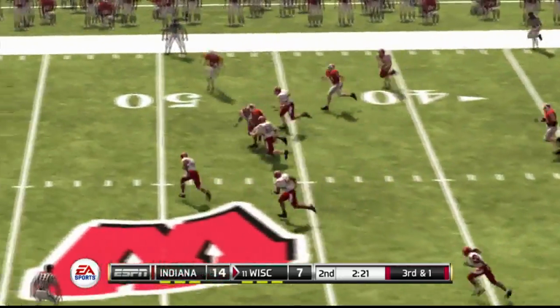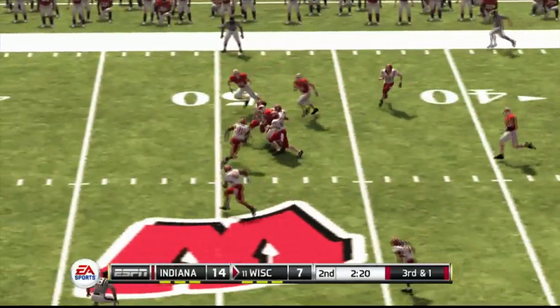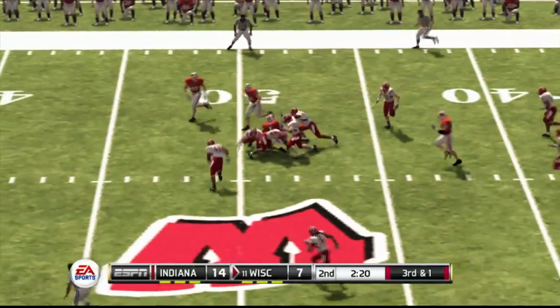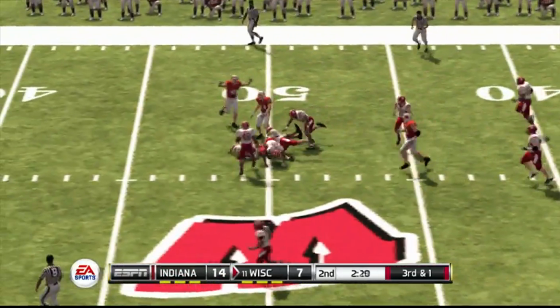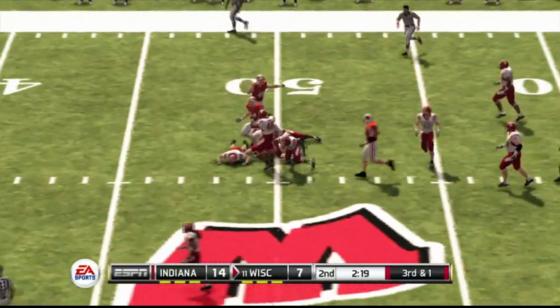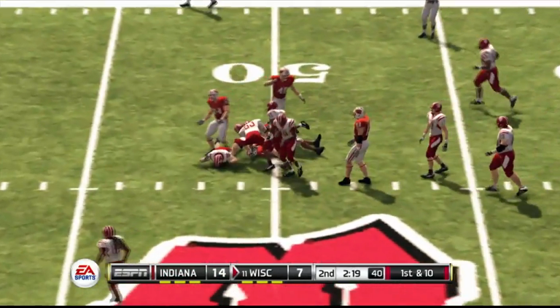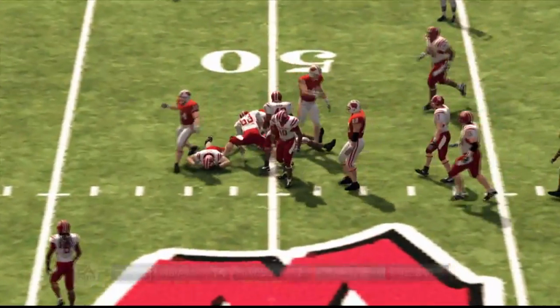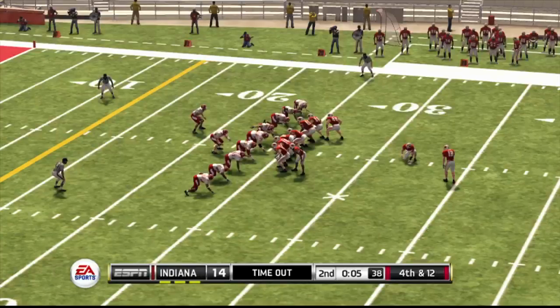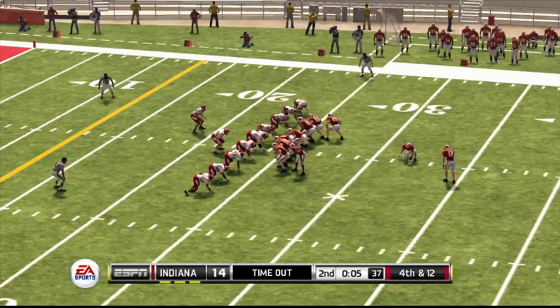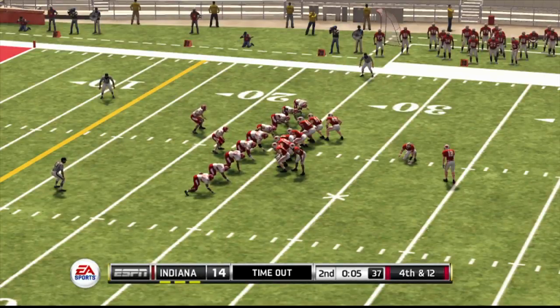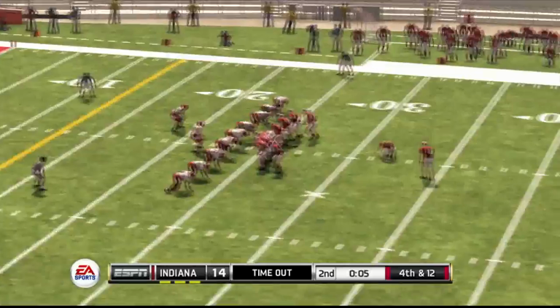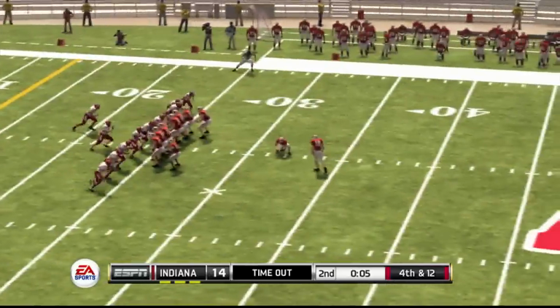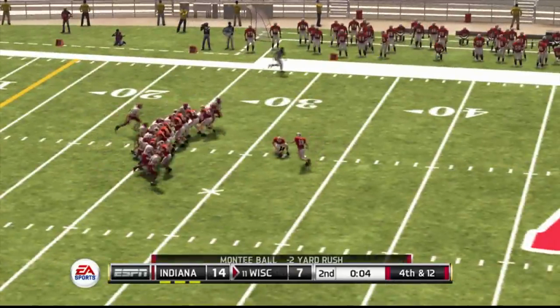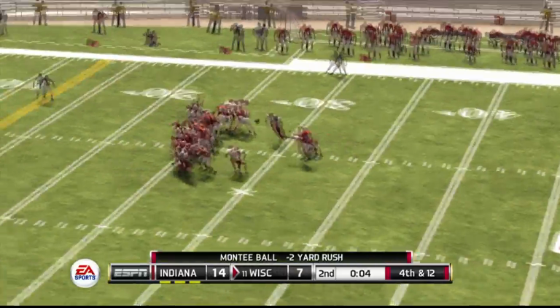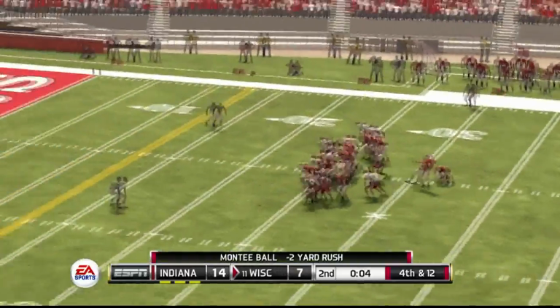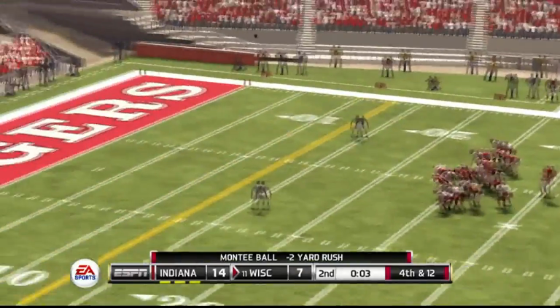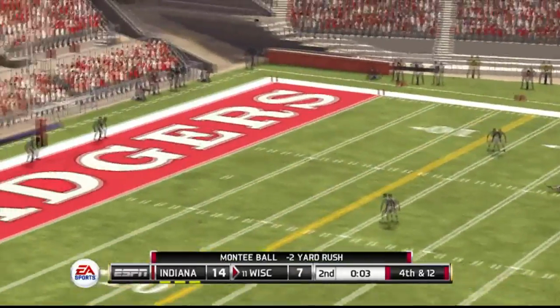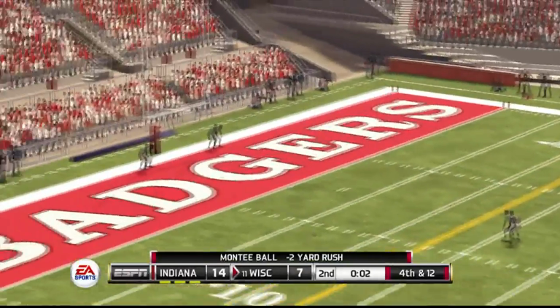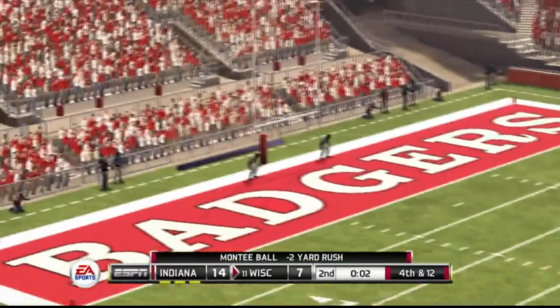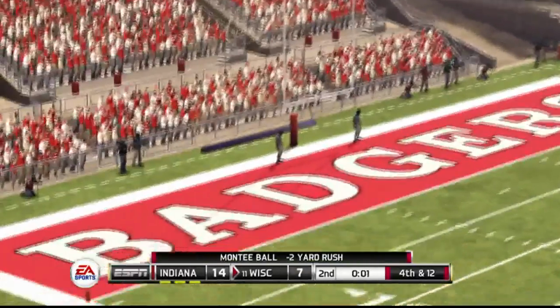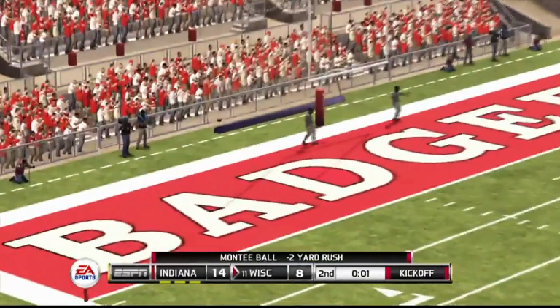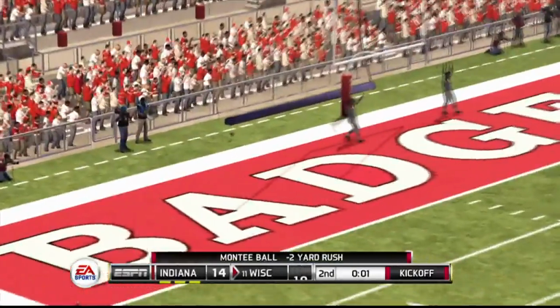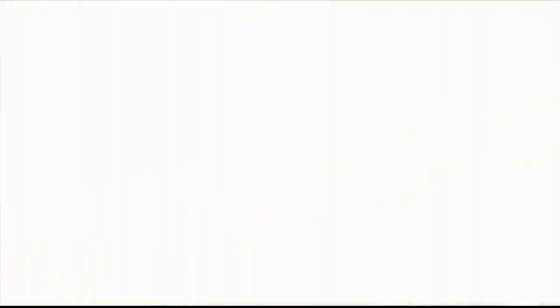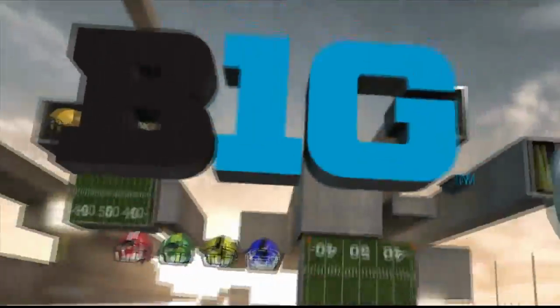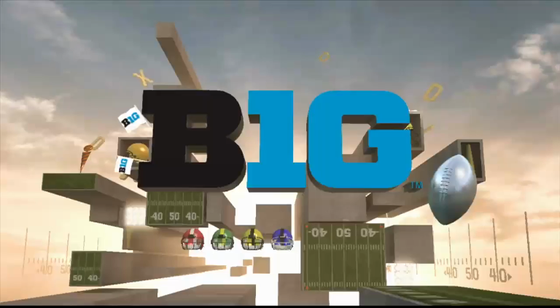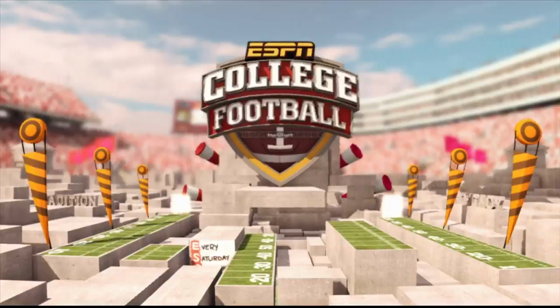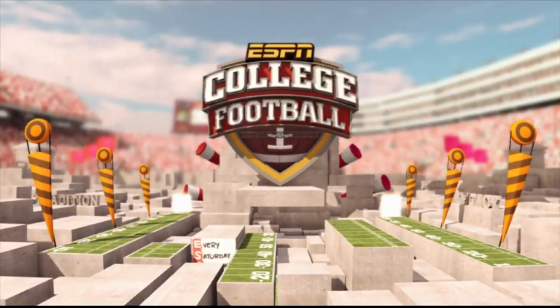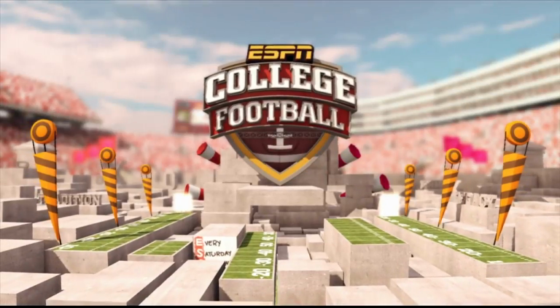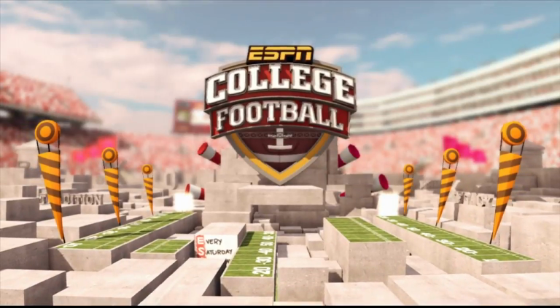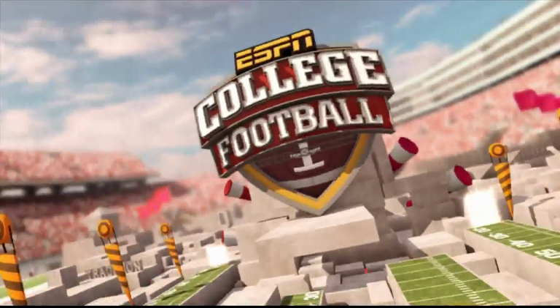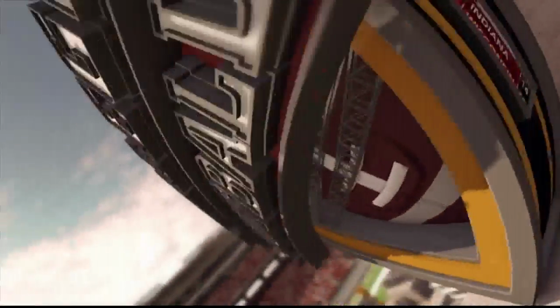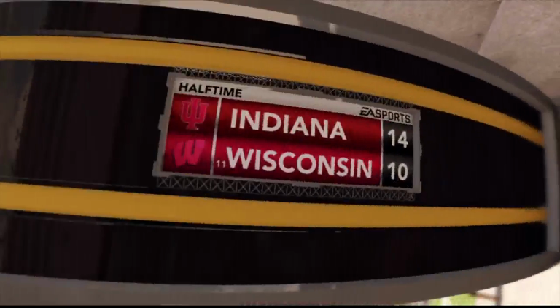And it's caught. Tackle at the 49. It's up — looks long enough — and he splits the uprights! Indiana 14, Wisconsin 10.